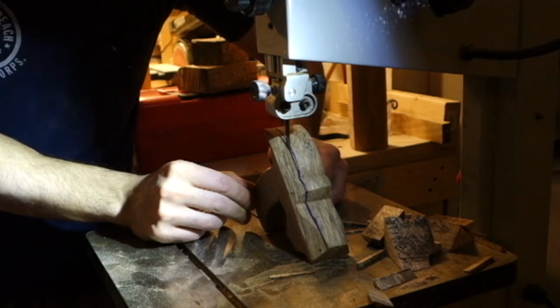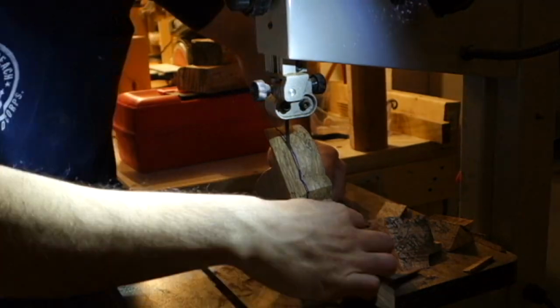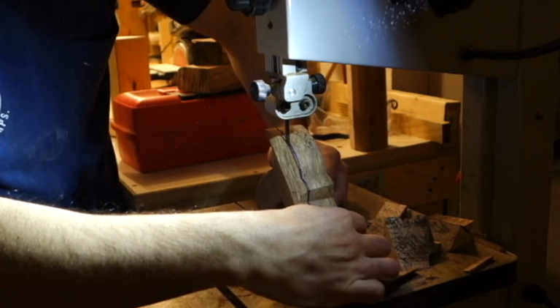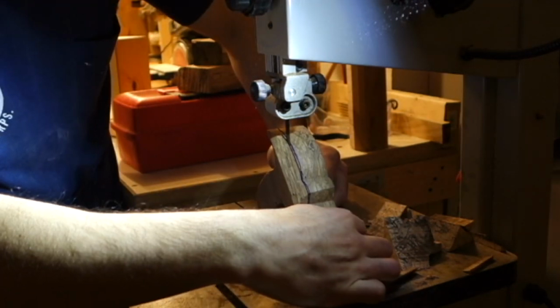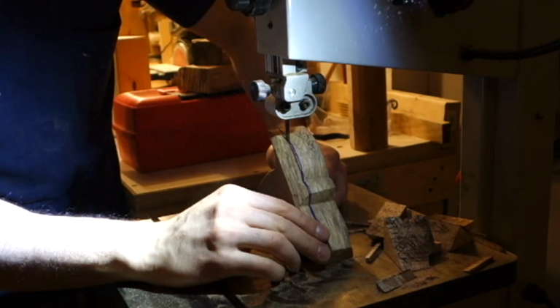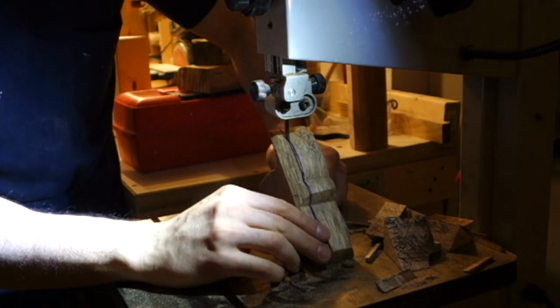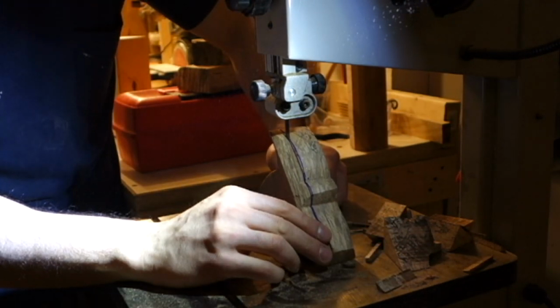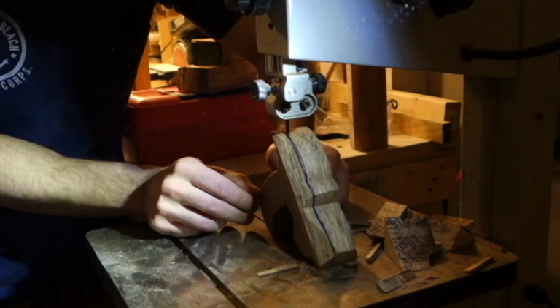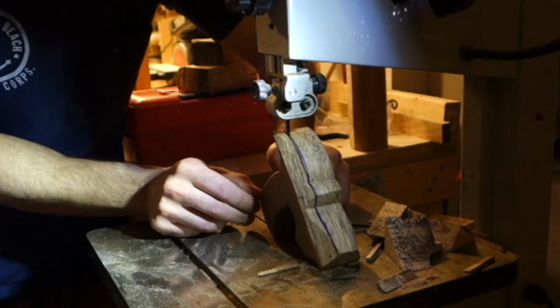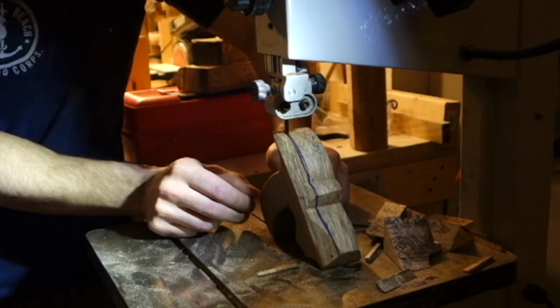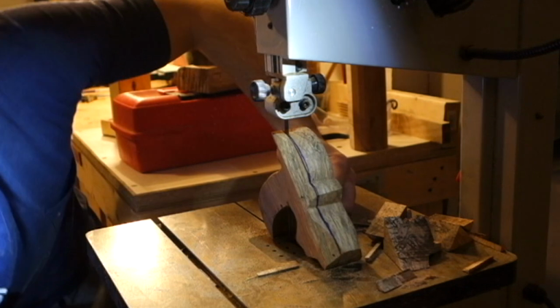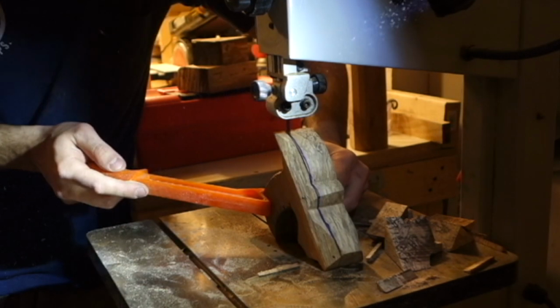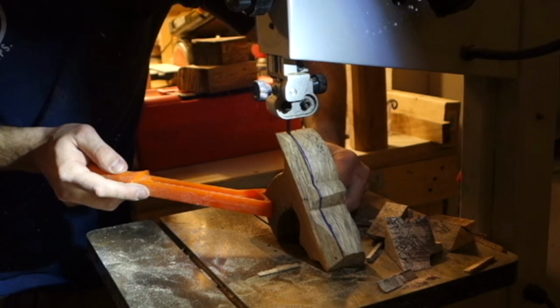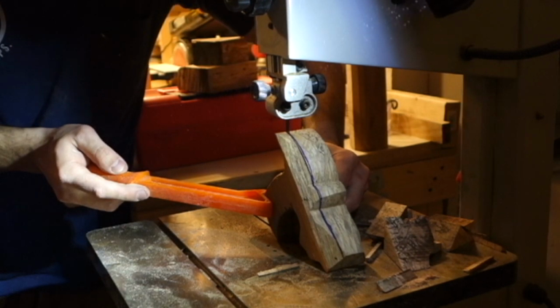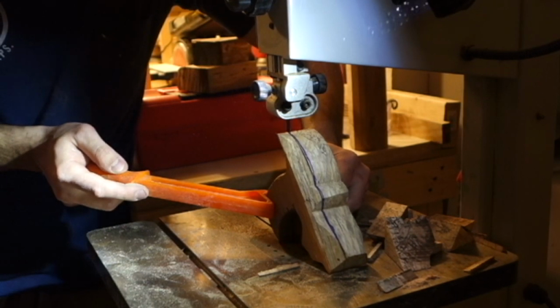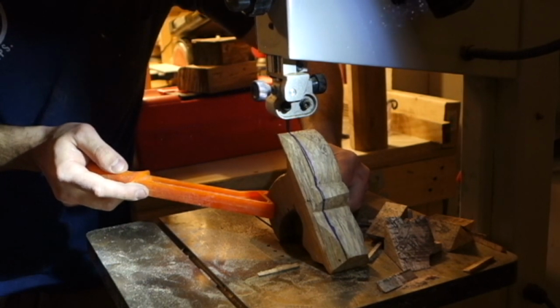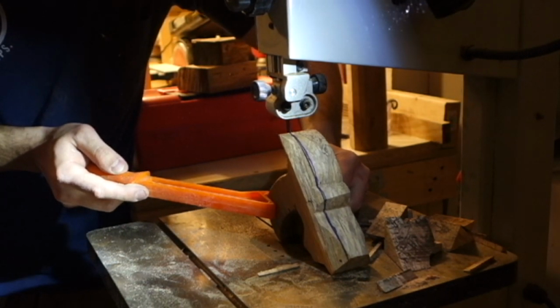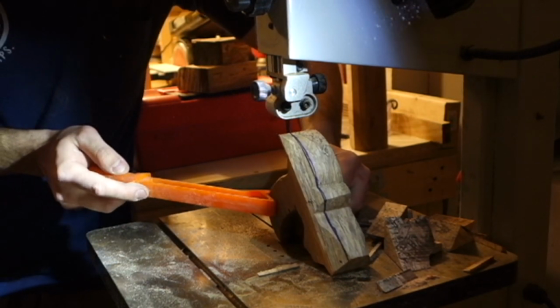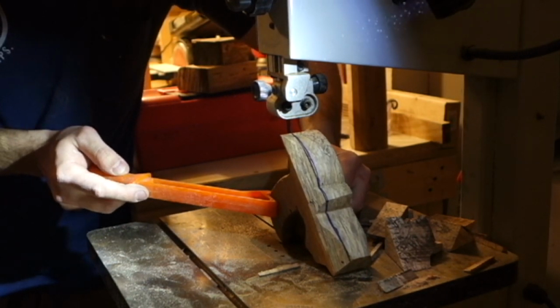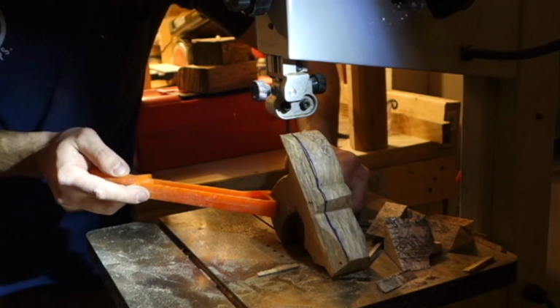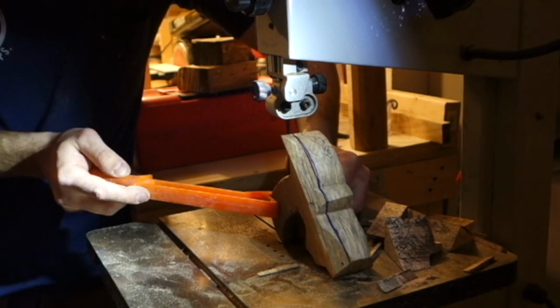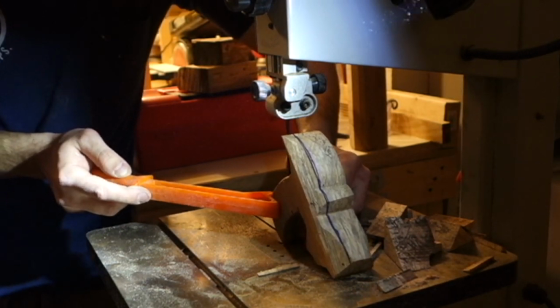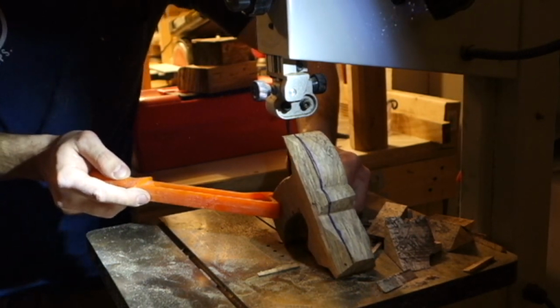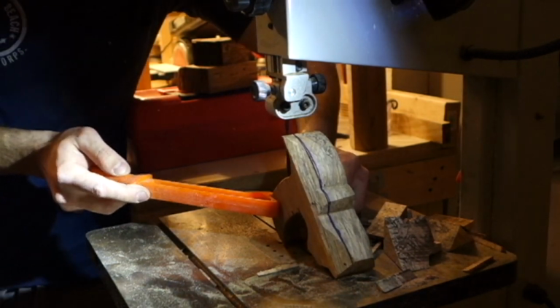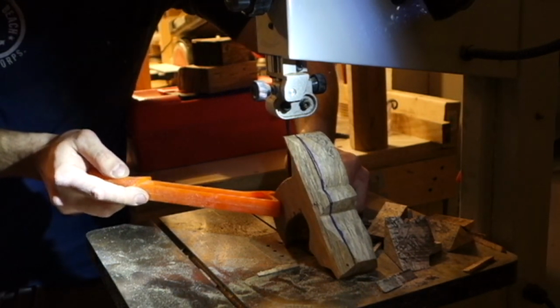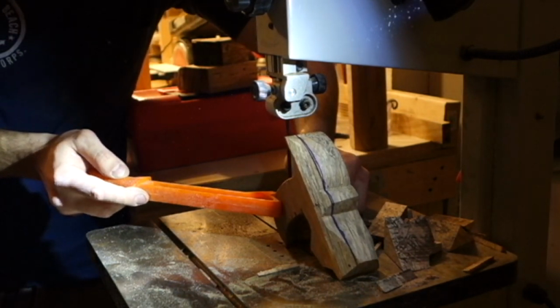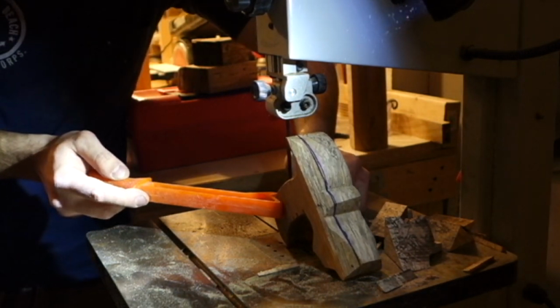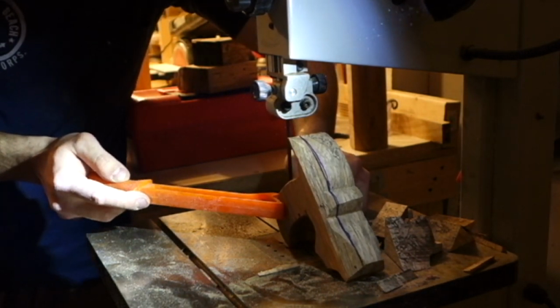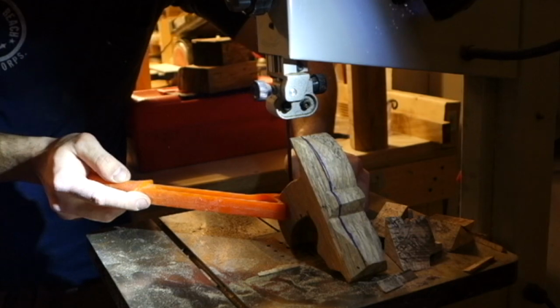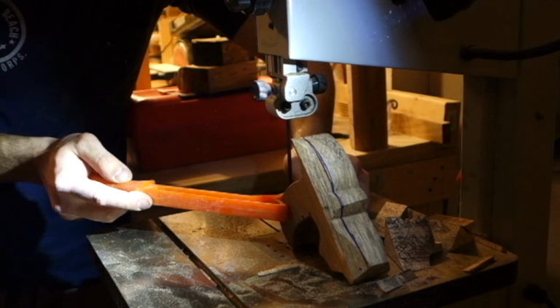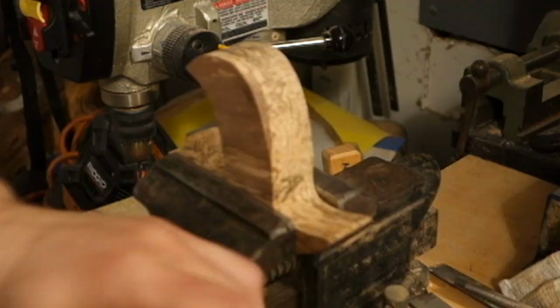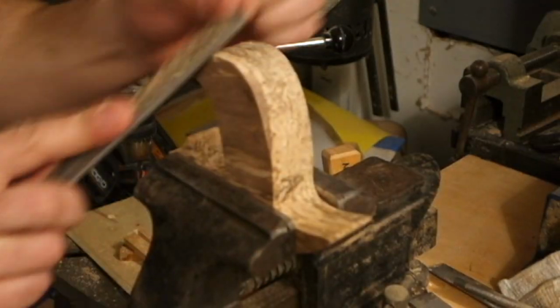After I got the shape I wanted, I took it to the bandsaw and cut the final width out, and then I took it back to the vise and rounded over all the edges to make it more comfortable to hold.